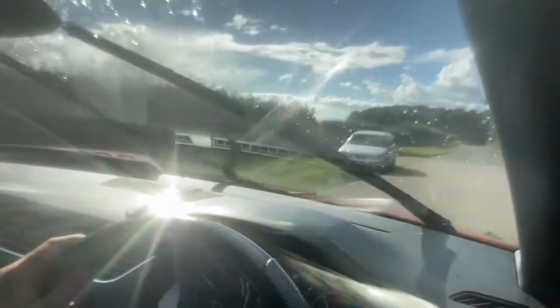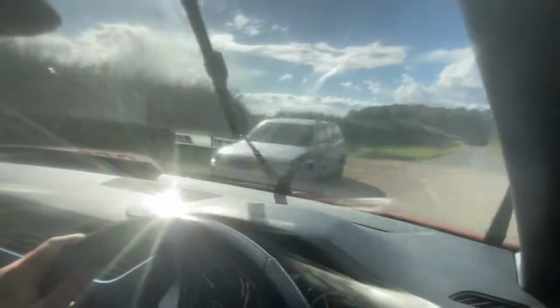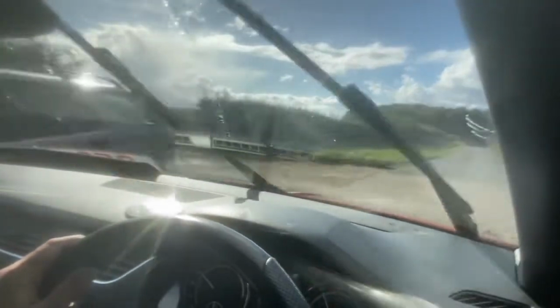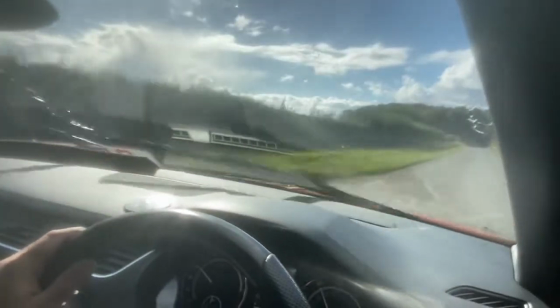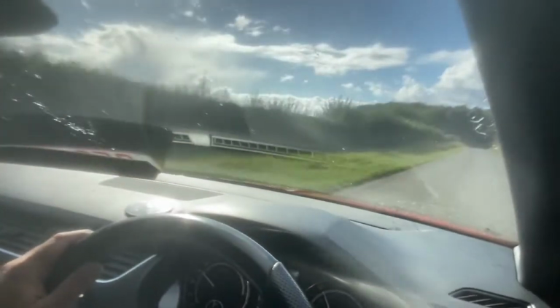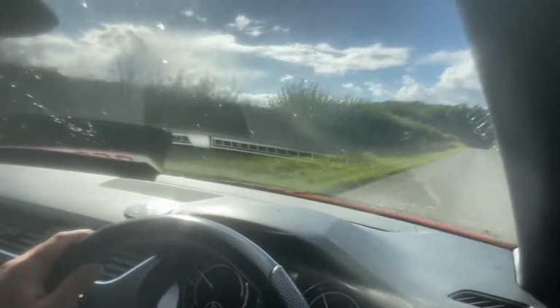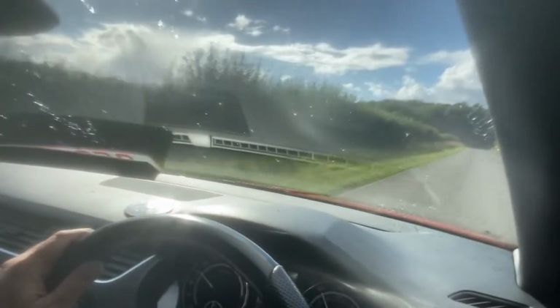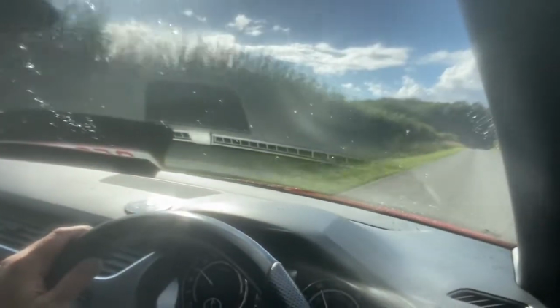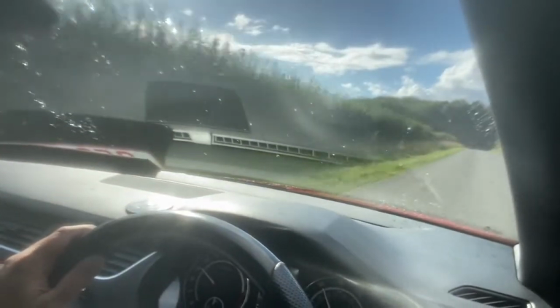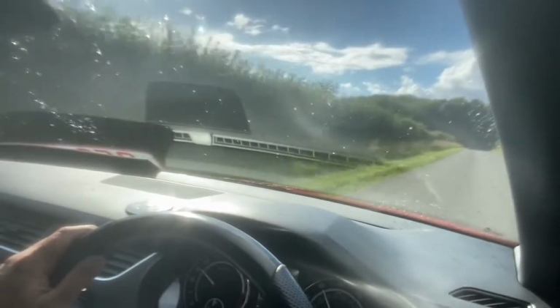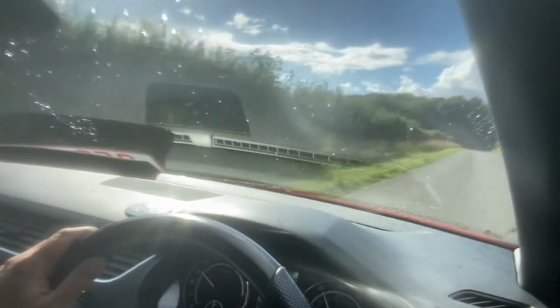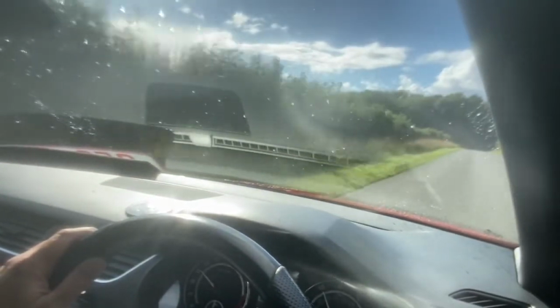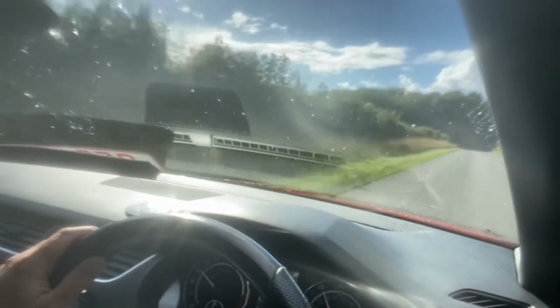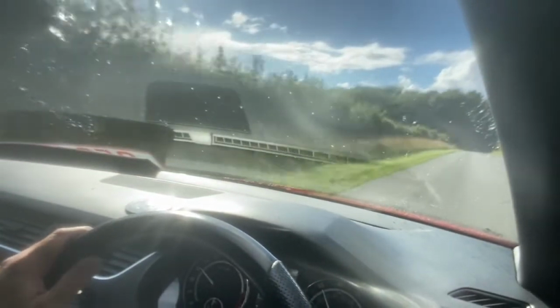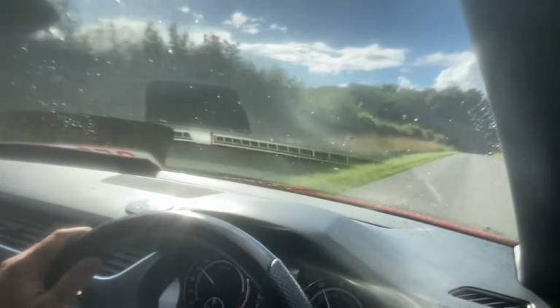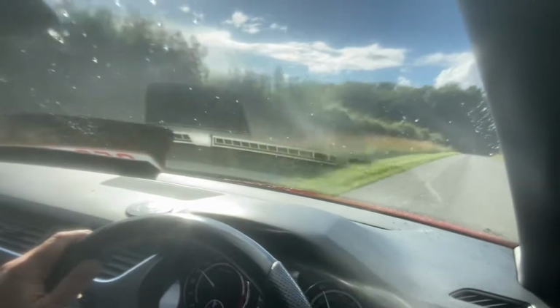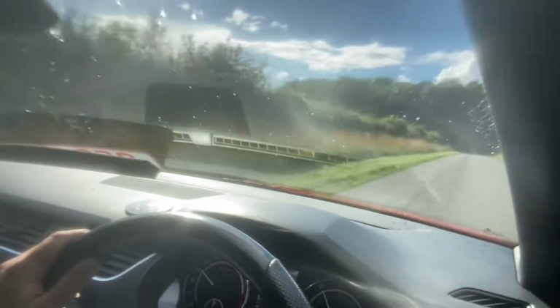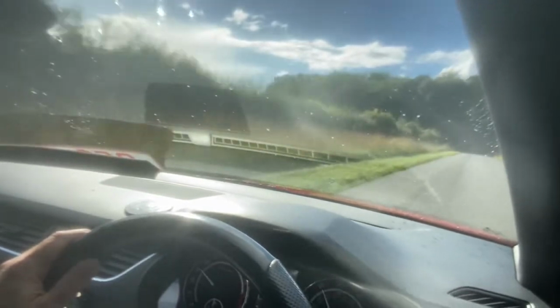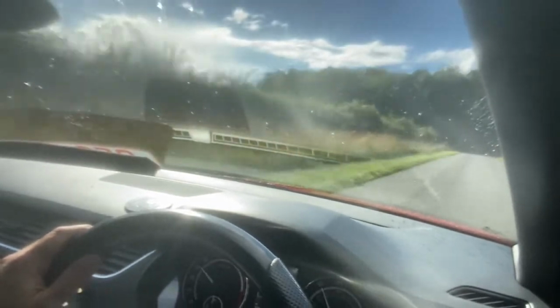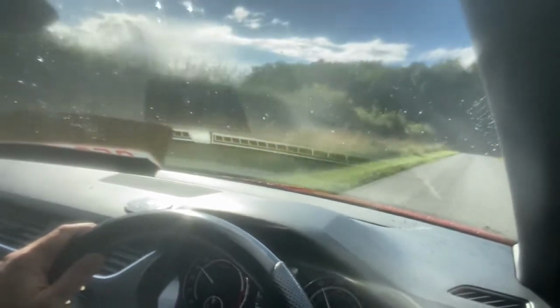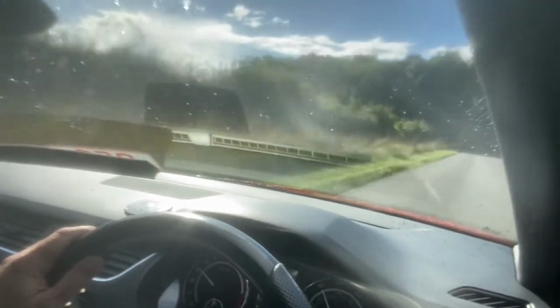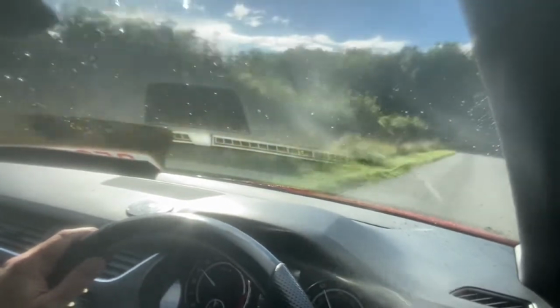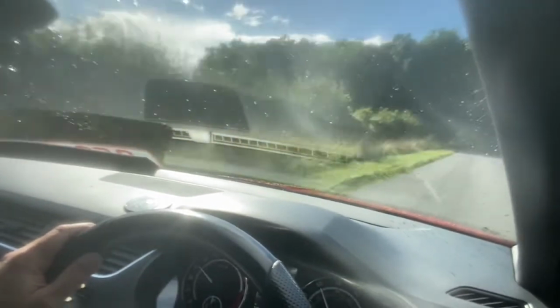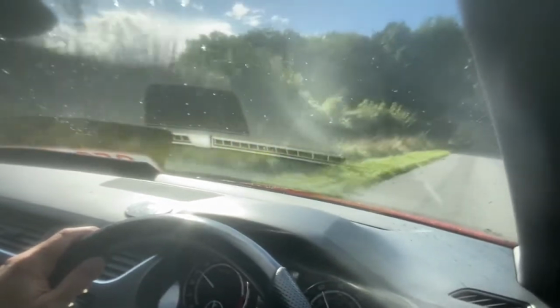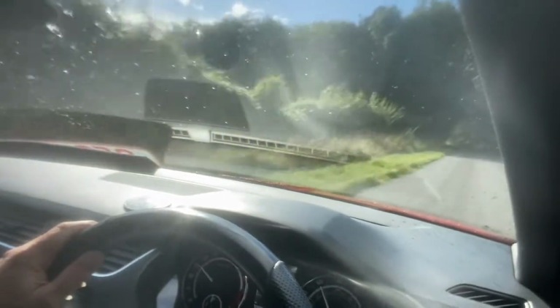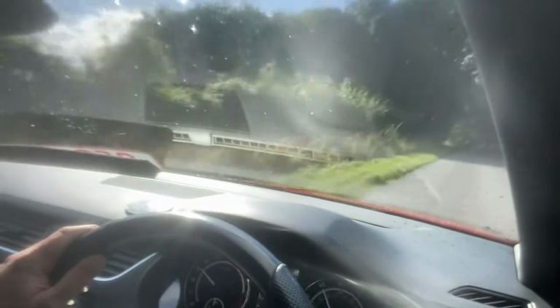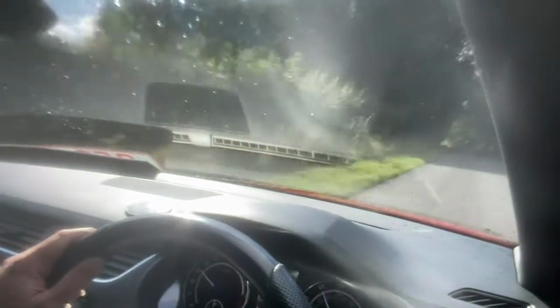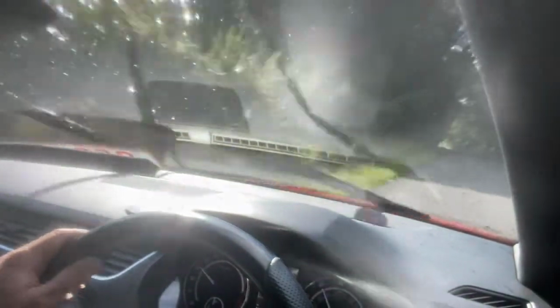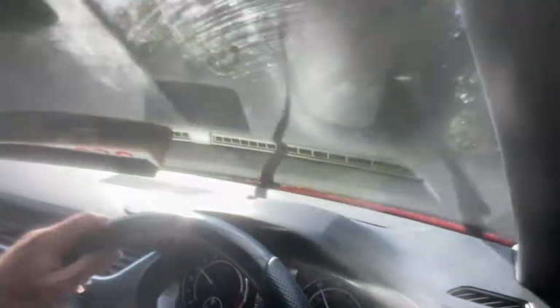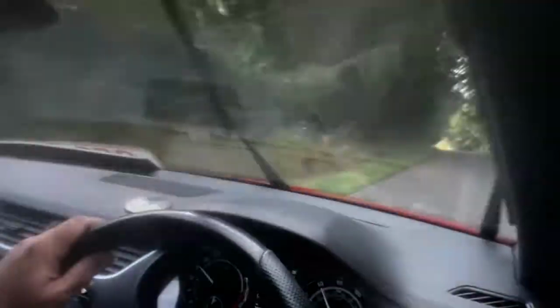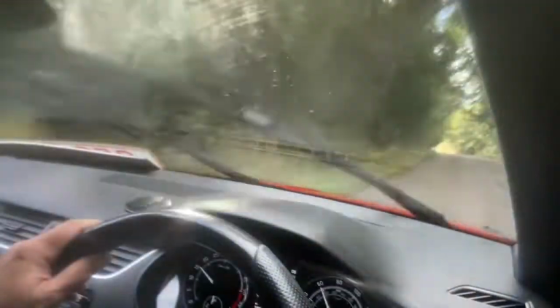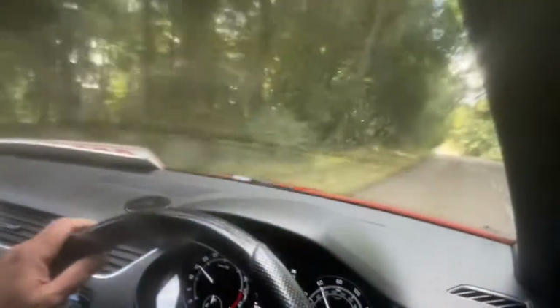In a stunning red colour. Great interior, with a red piping on the Alcantara seats to match.